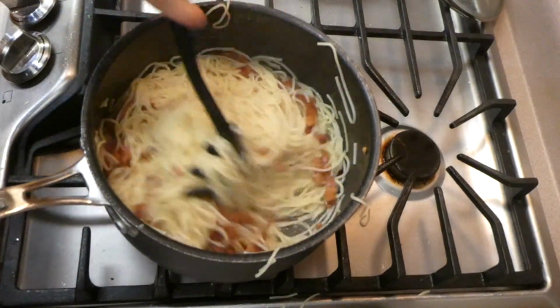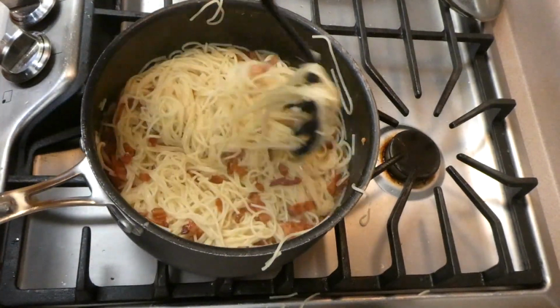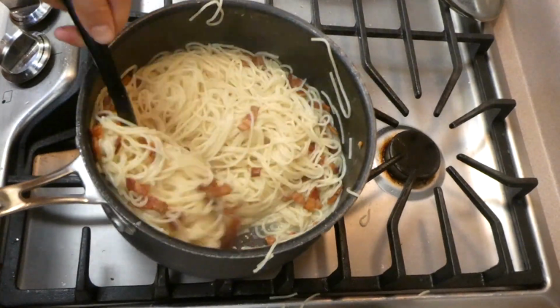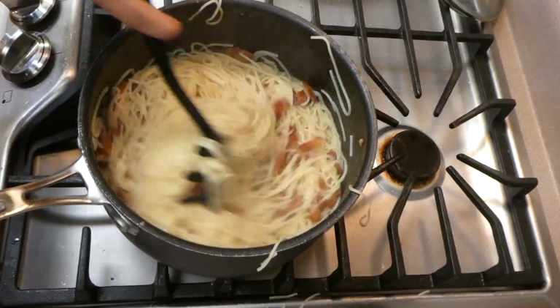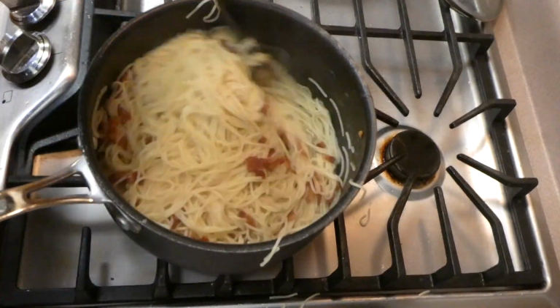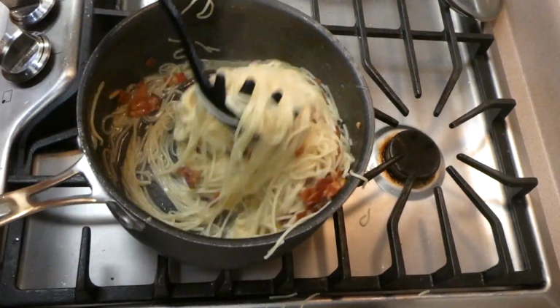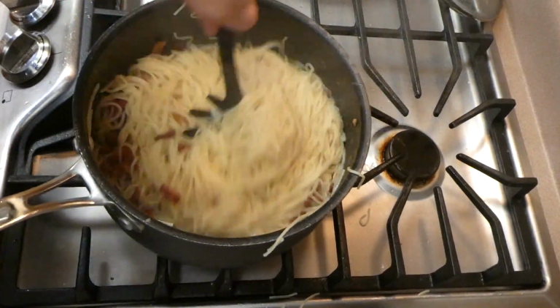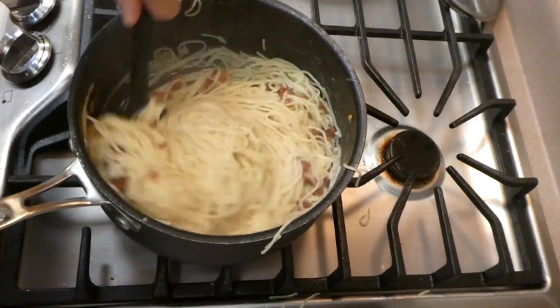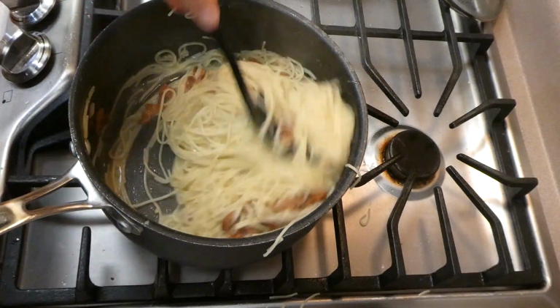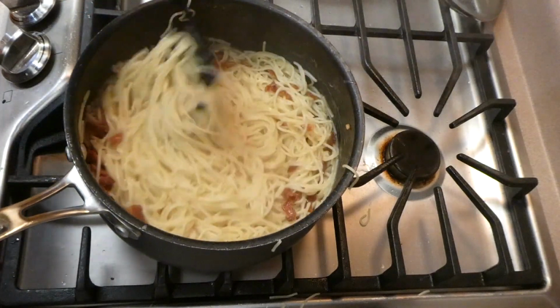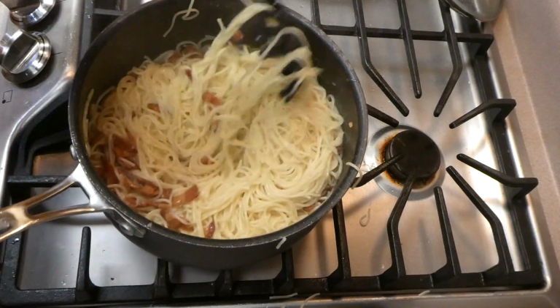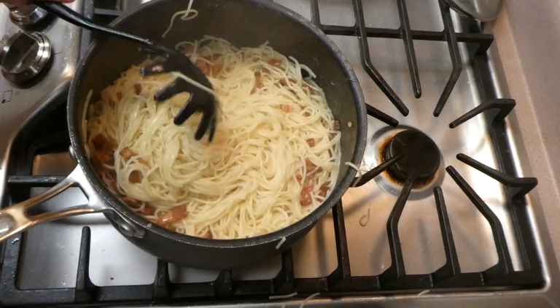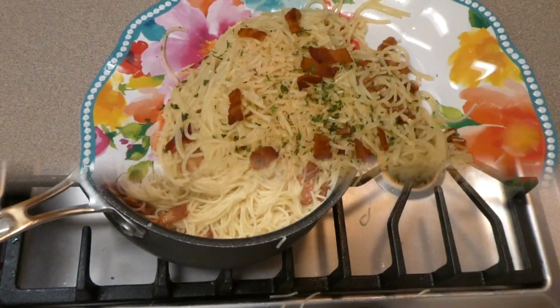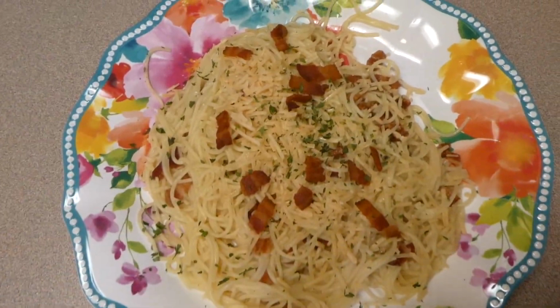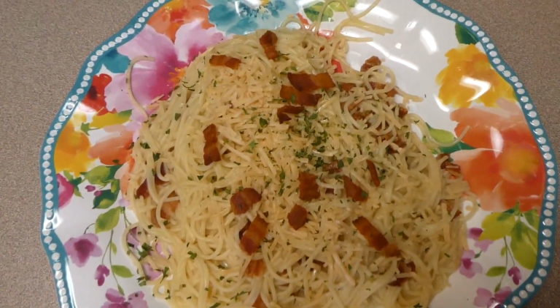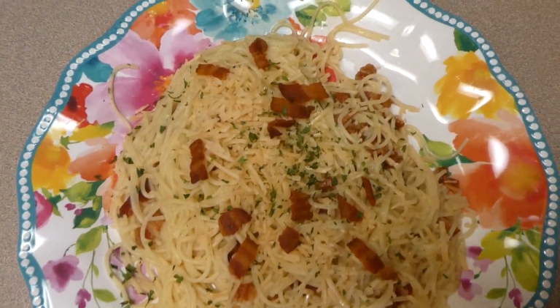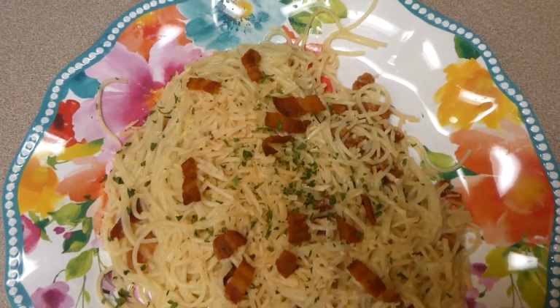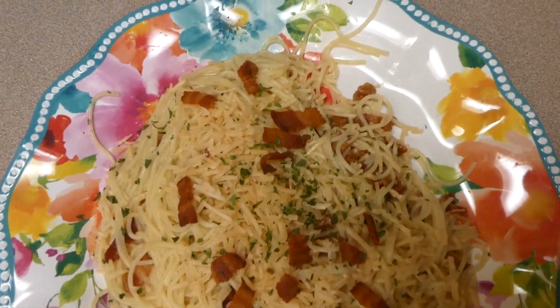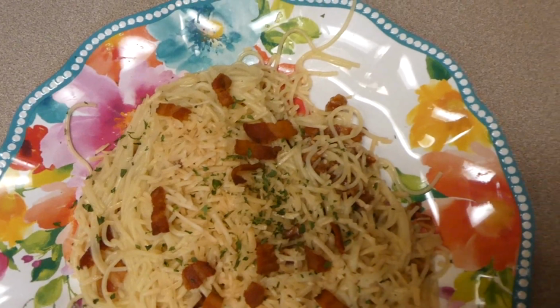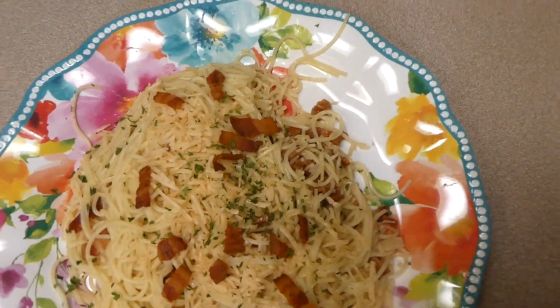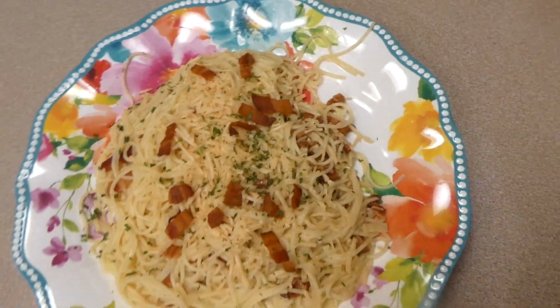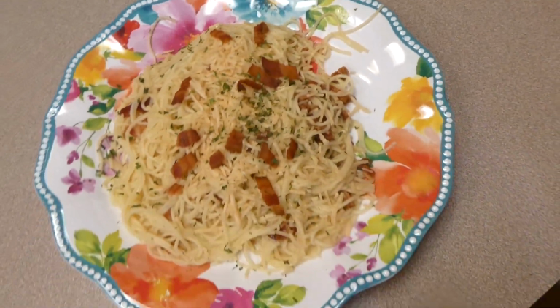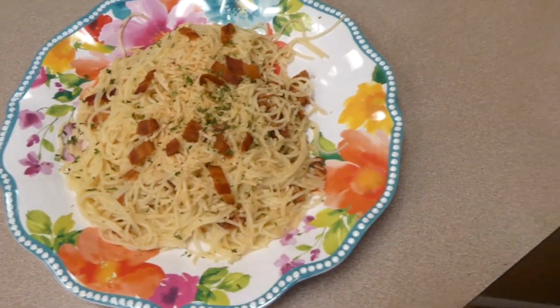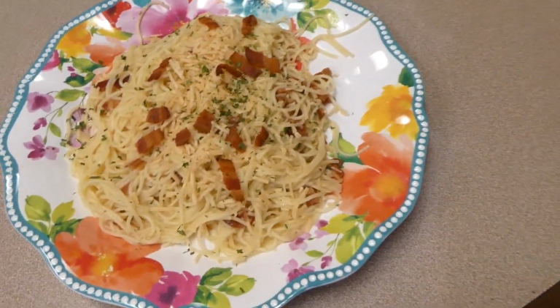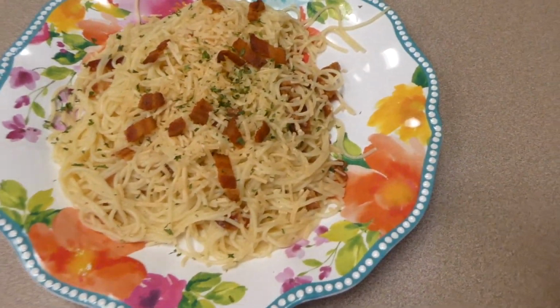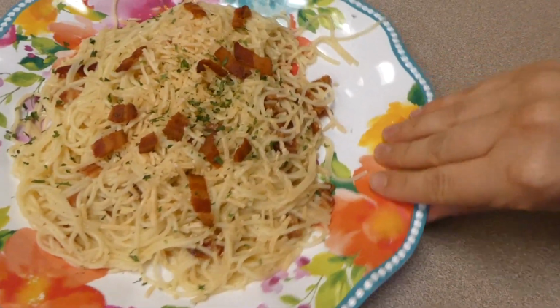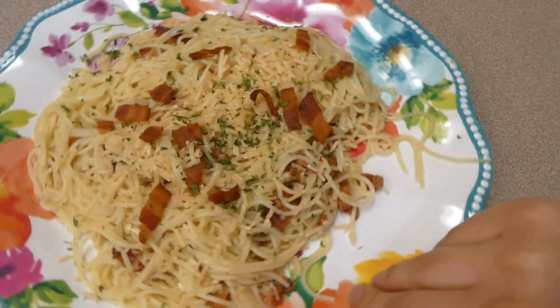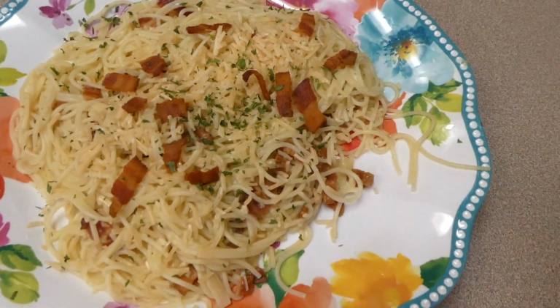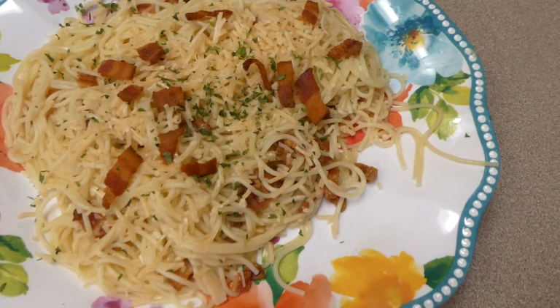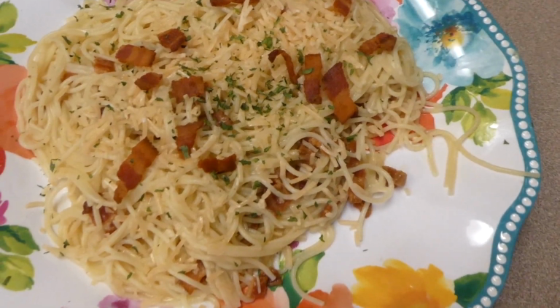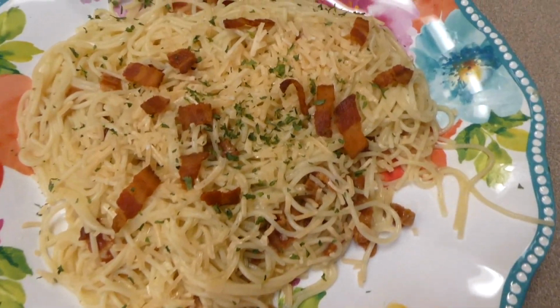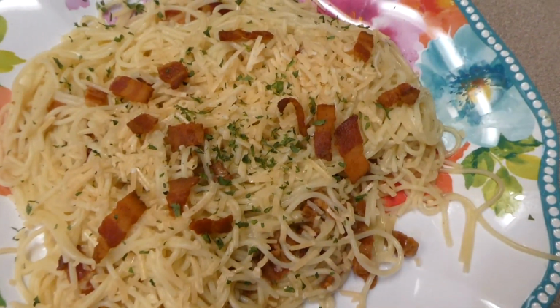If you are new here, all of these recipes are either written out in my description box below or I have a link, so if you want the exact recipe that's where it will be. Here's my plate — I just served mine with some more bacon on top and parmesan cheese. This recipe is unbelievably easy and good.